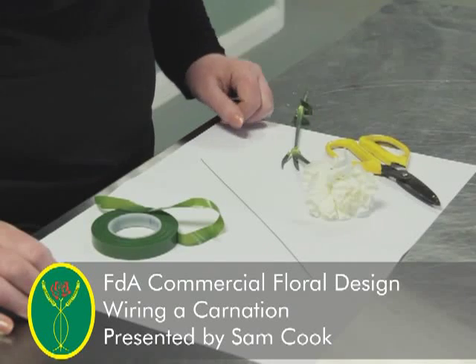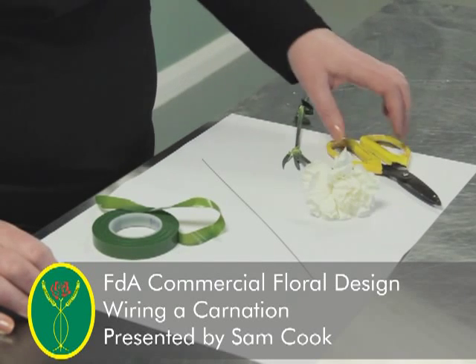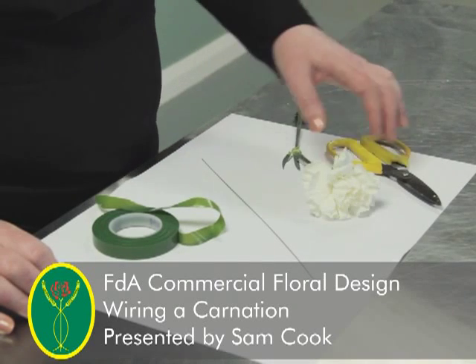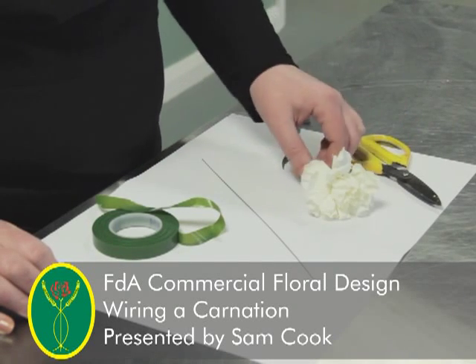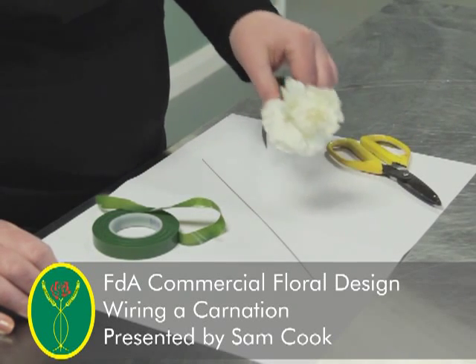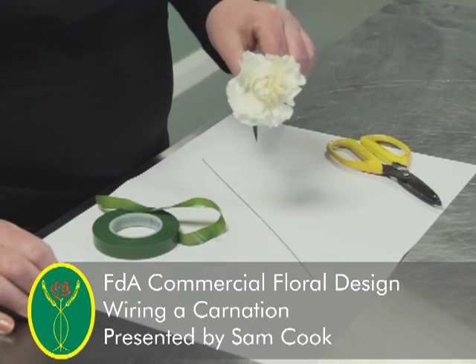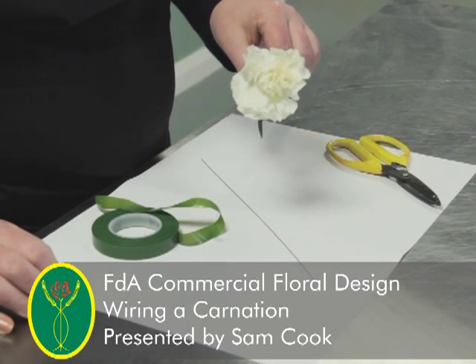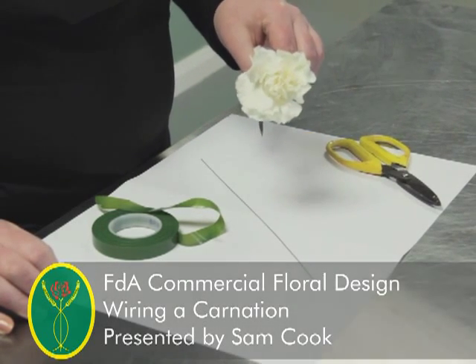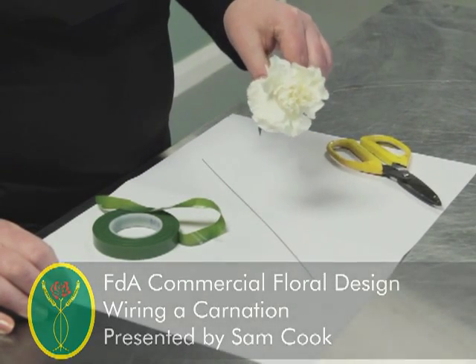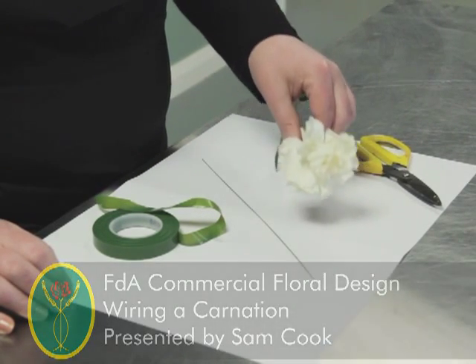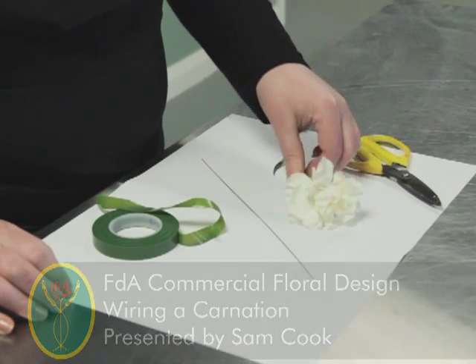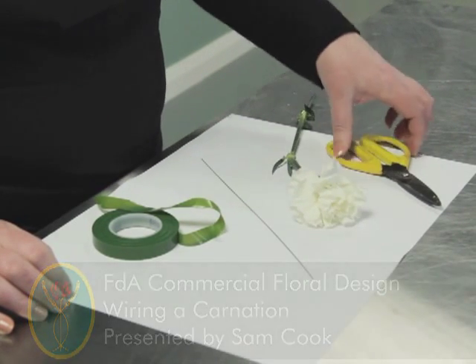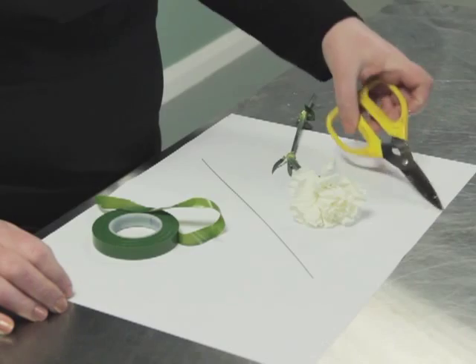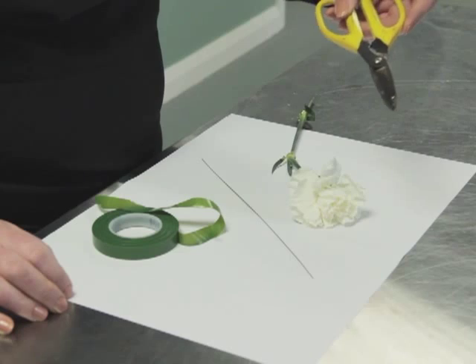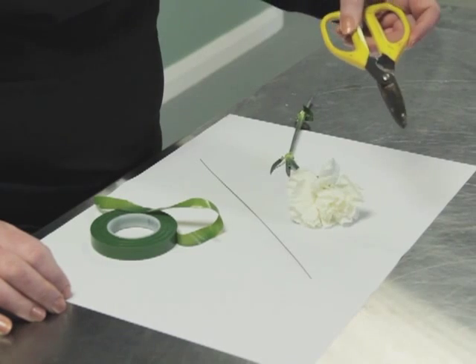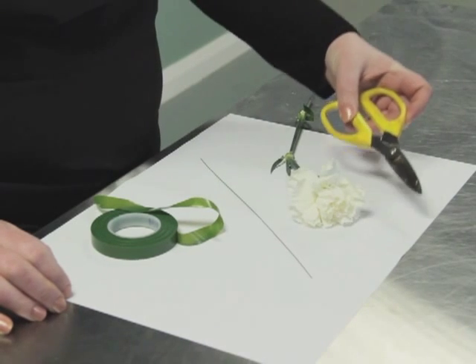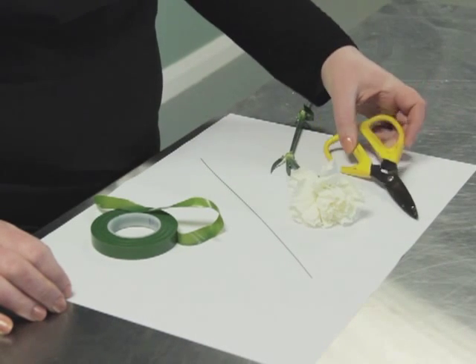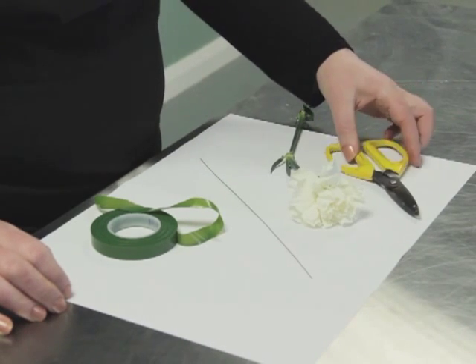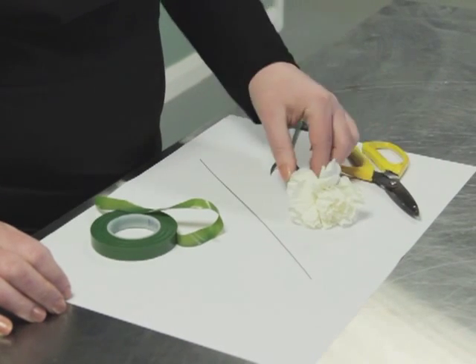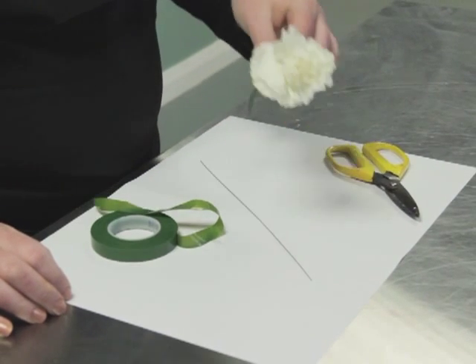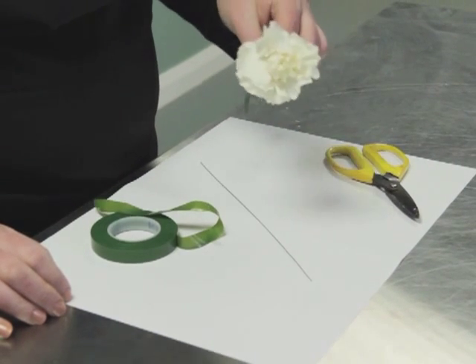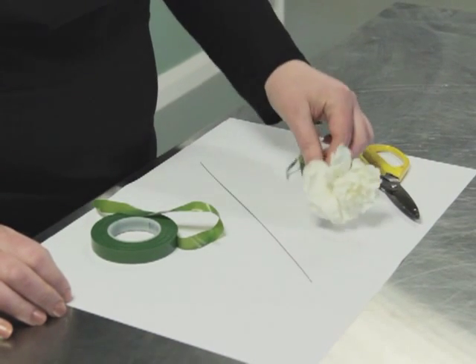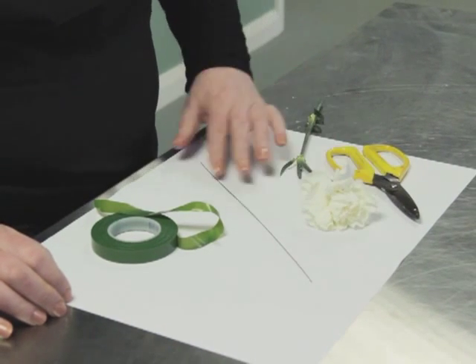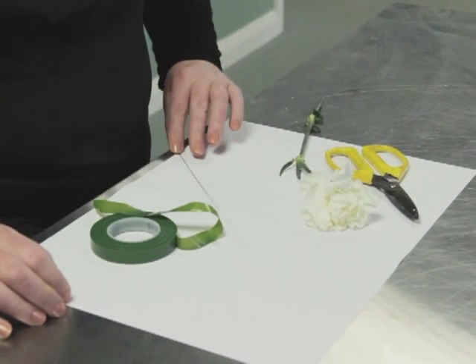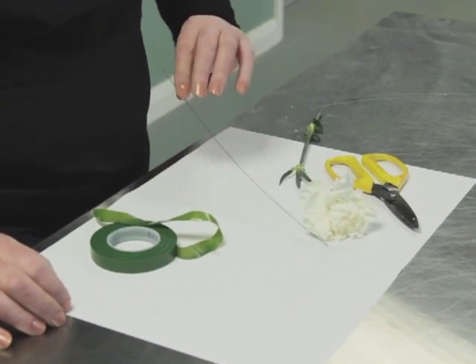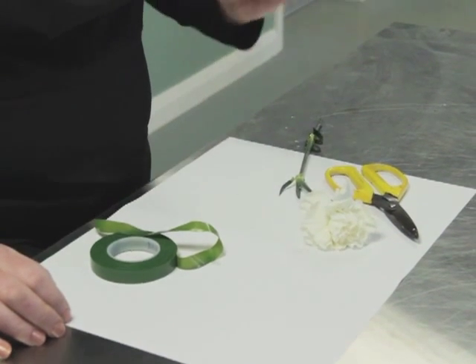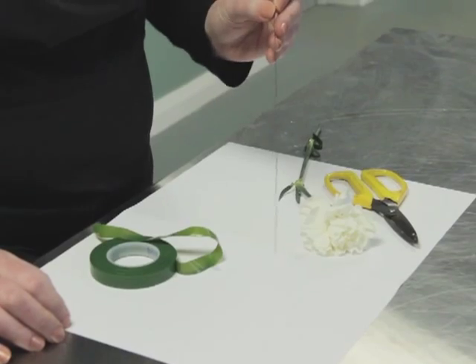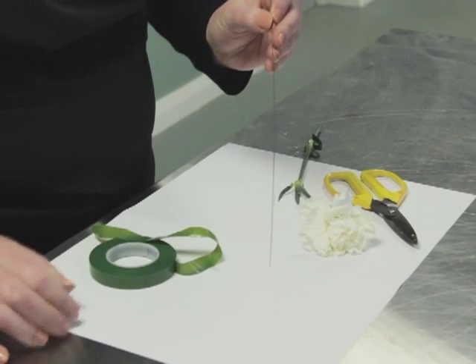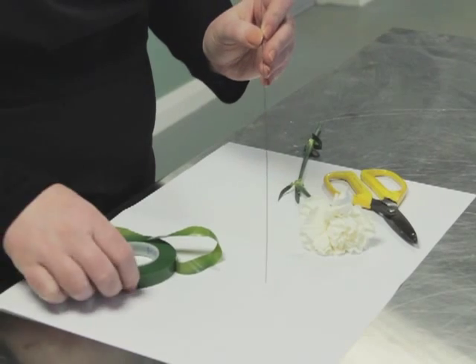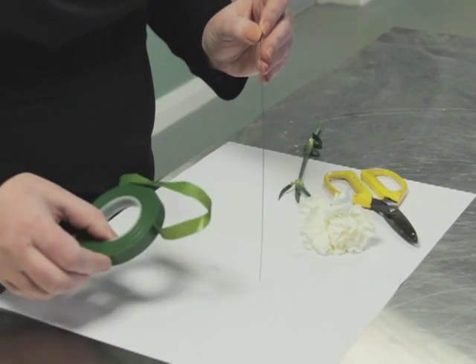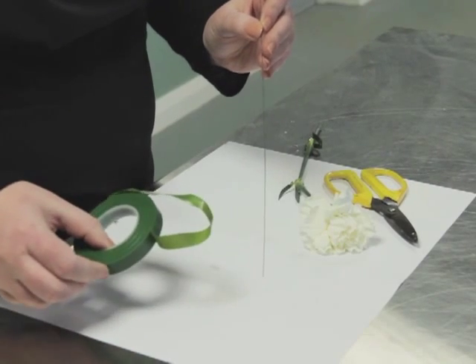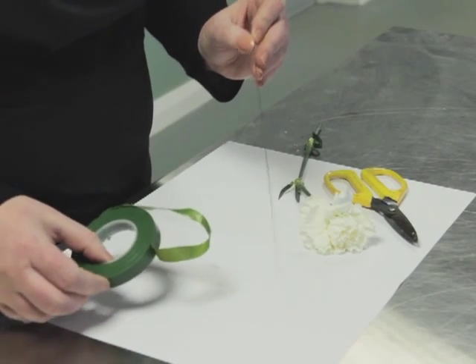In this video we're going to wire a carnation. You will need some scissors, a carnation, a 71 wire, and some parafilm.